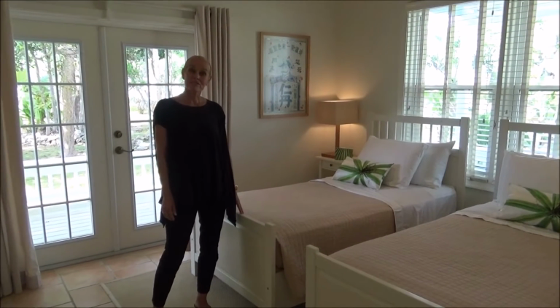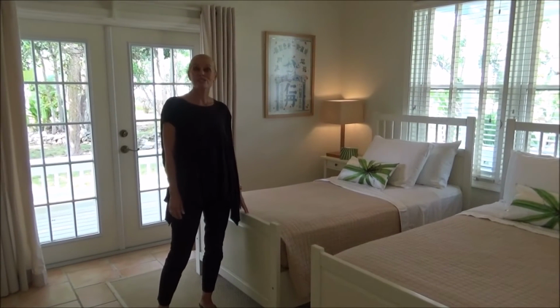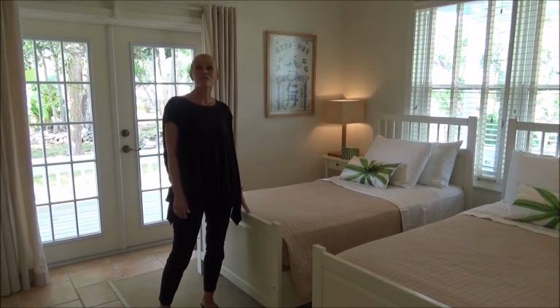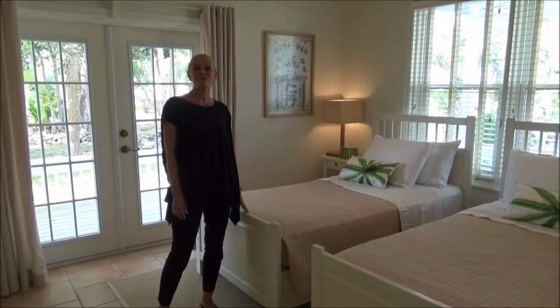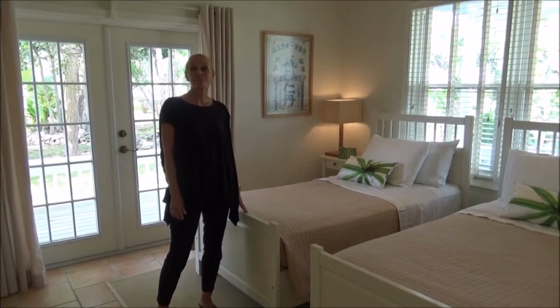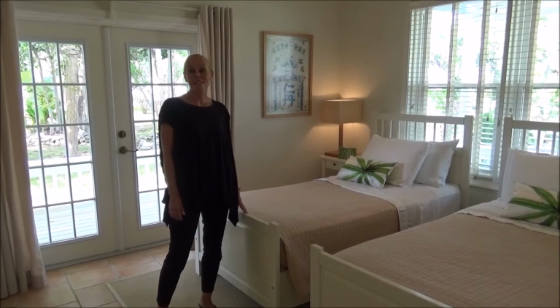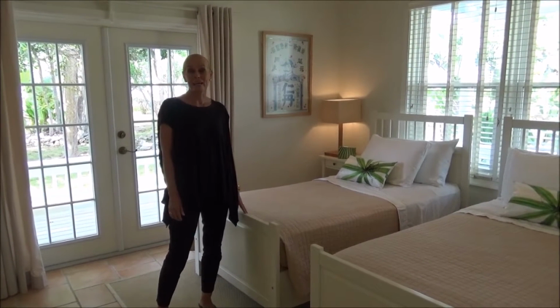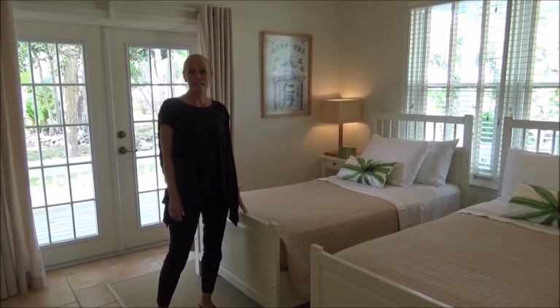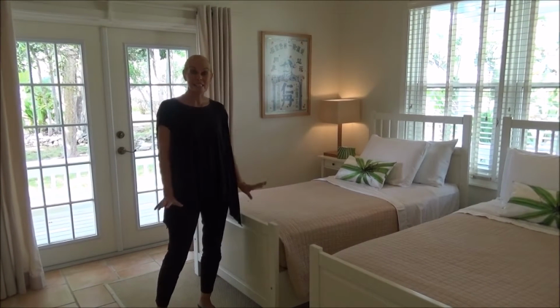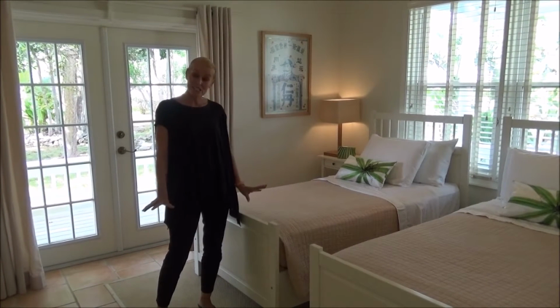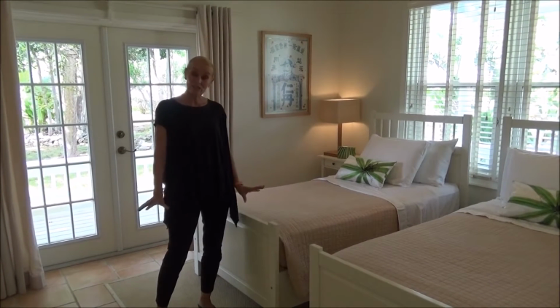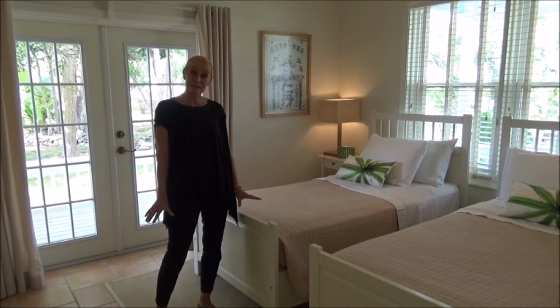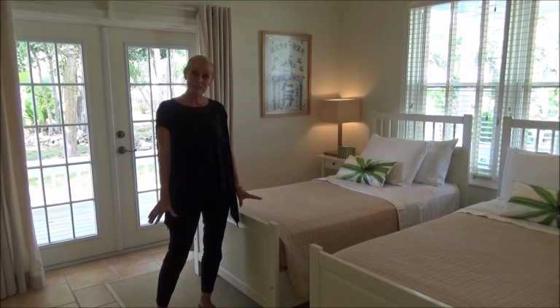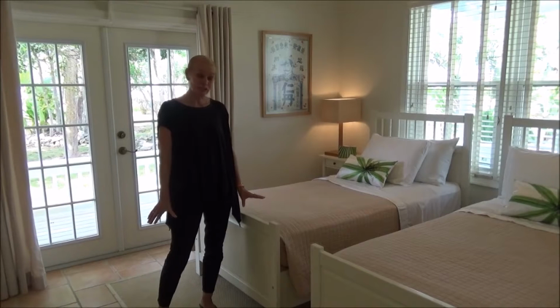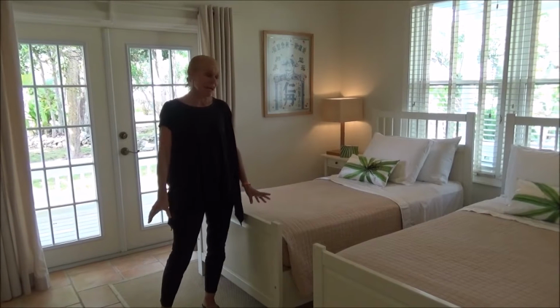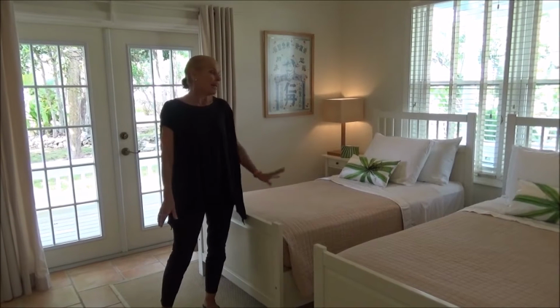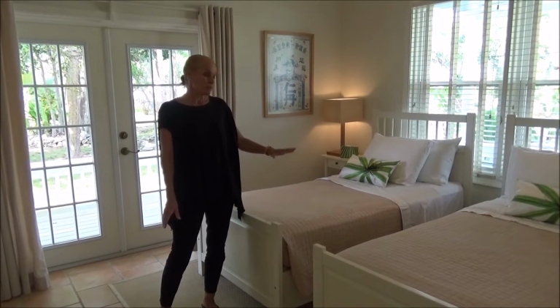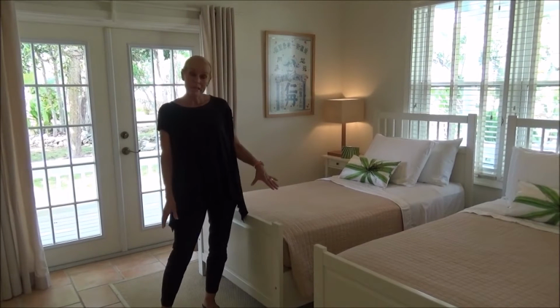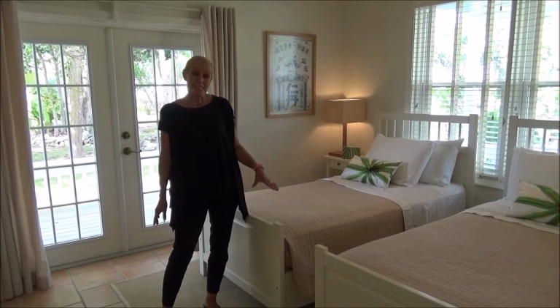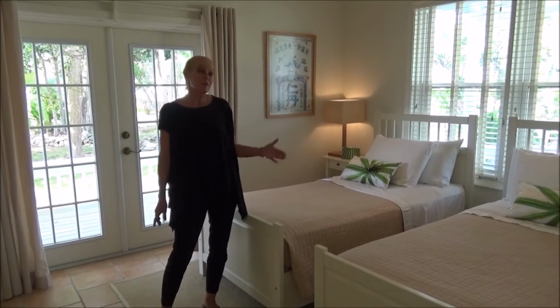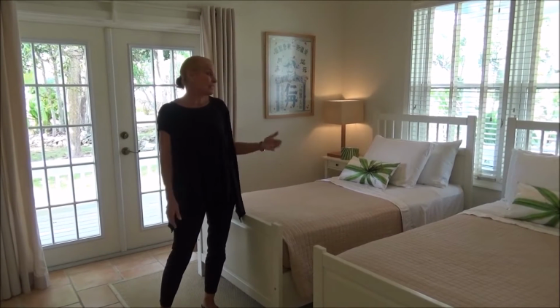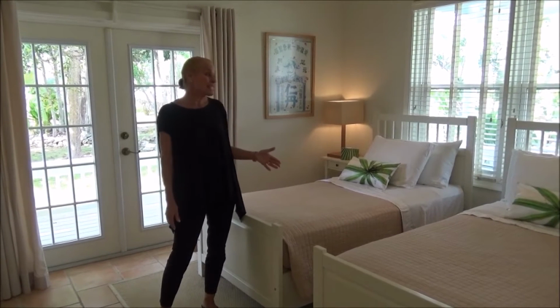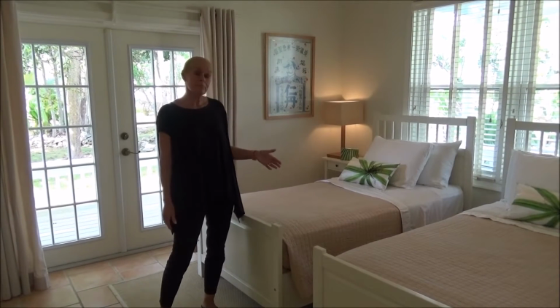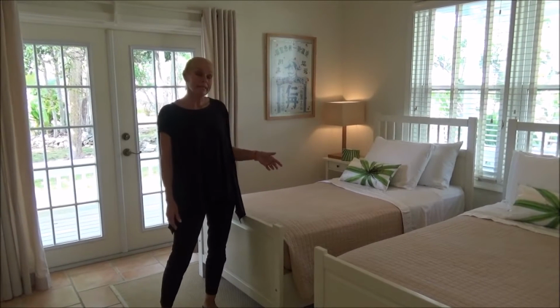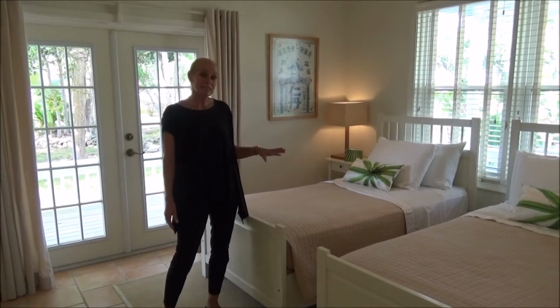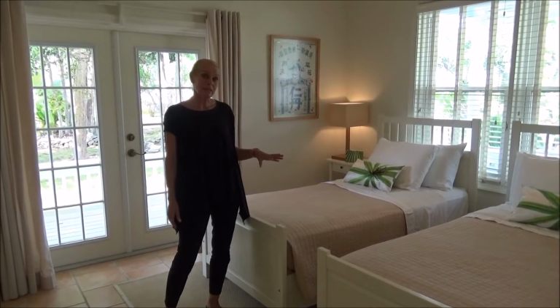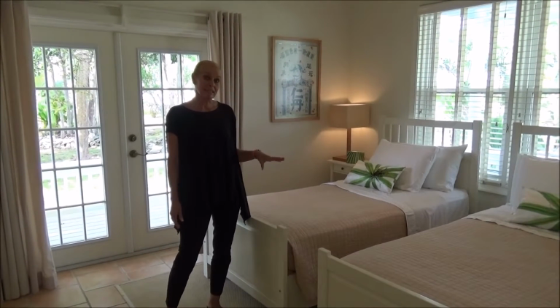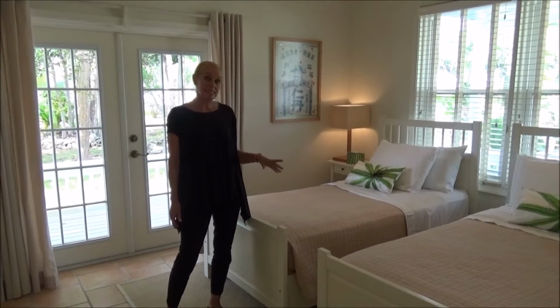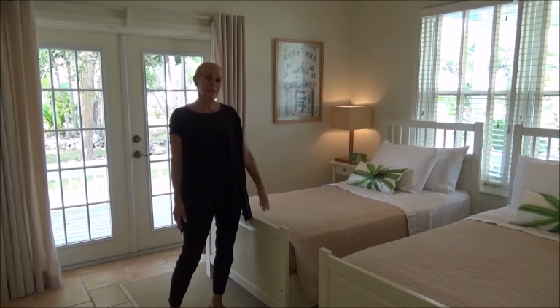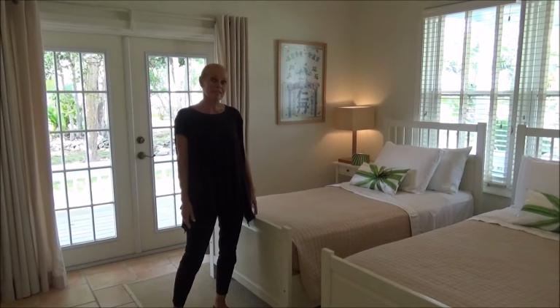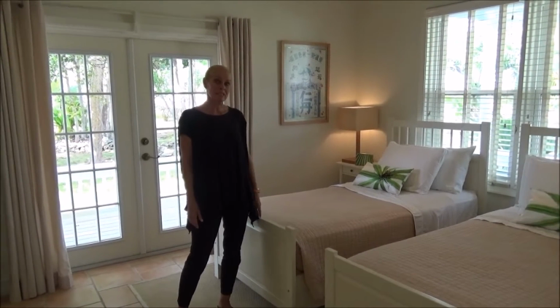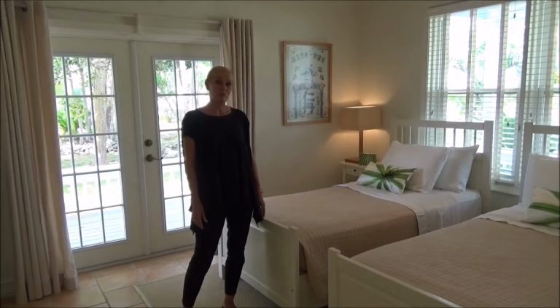This is the first of the four bedrooms — it's on the ground floor with twin beds, but very easily made into another king-sized bed if that's what you prefer.